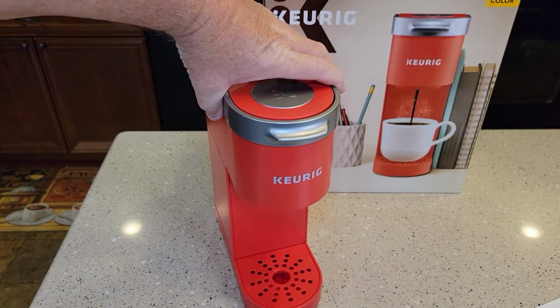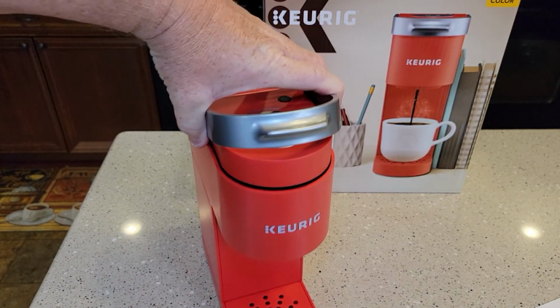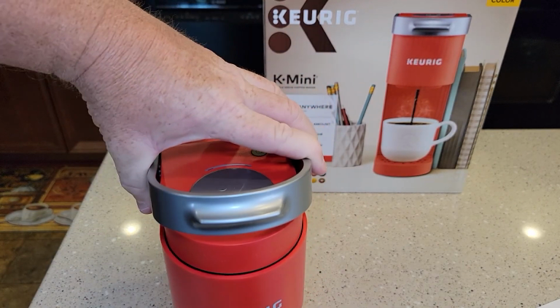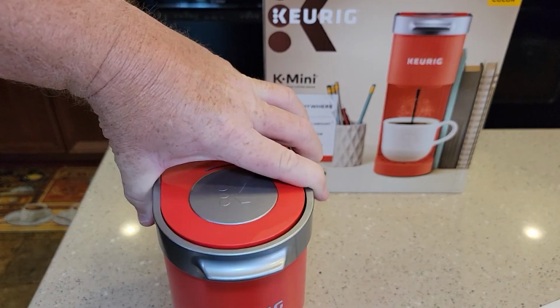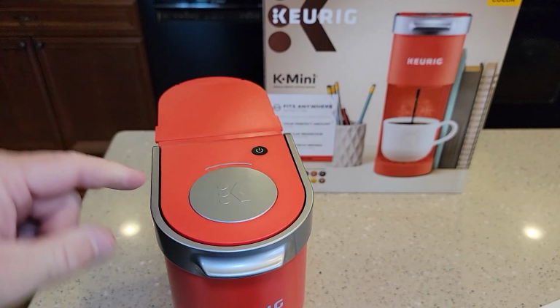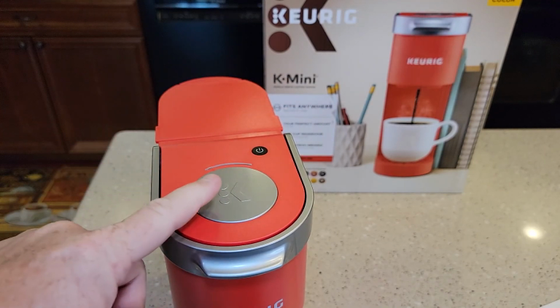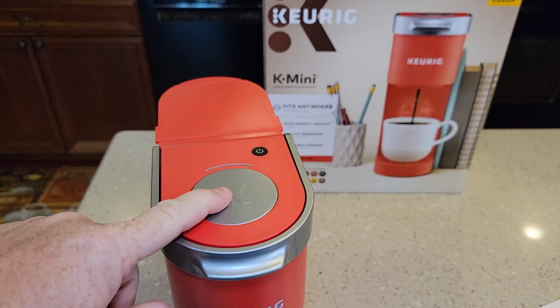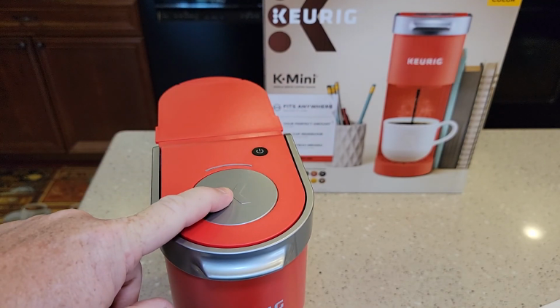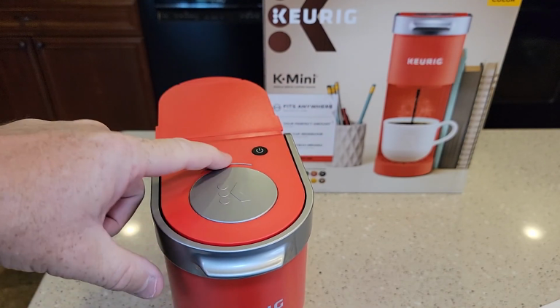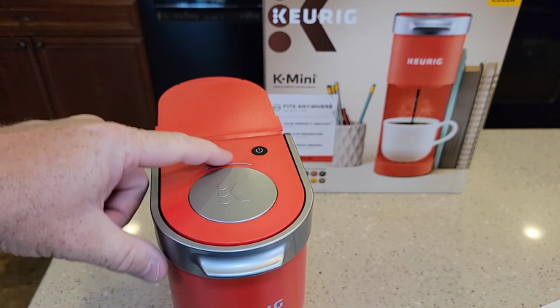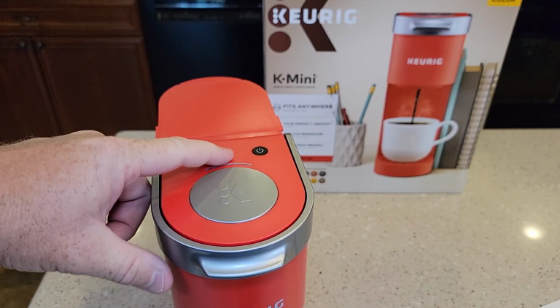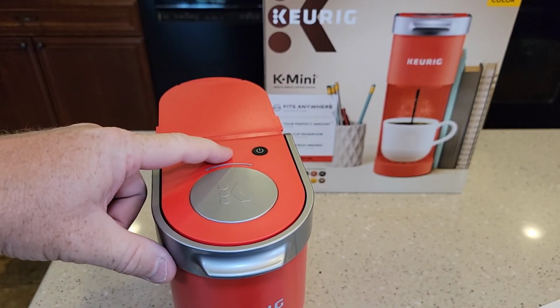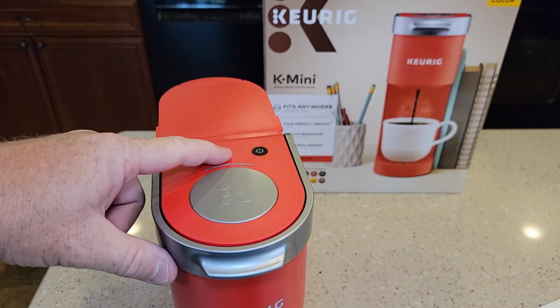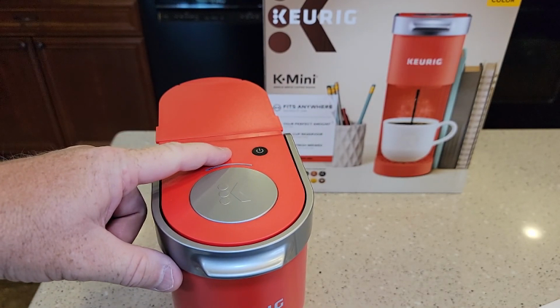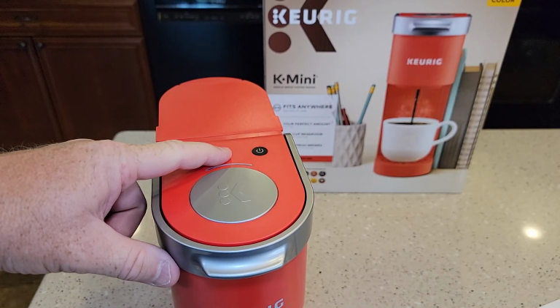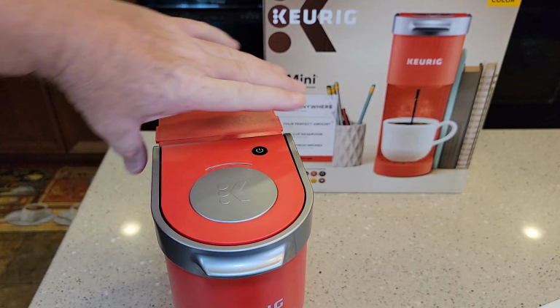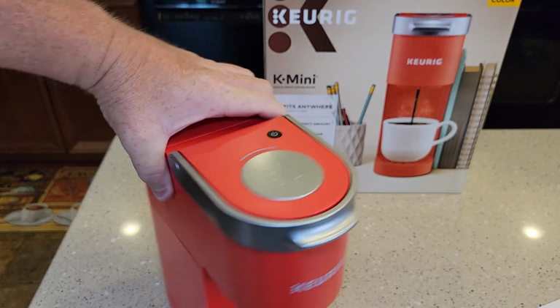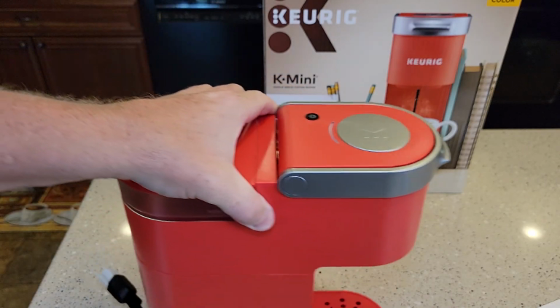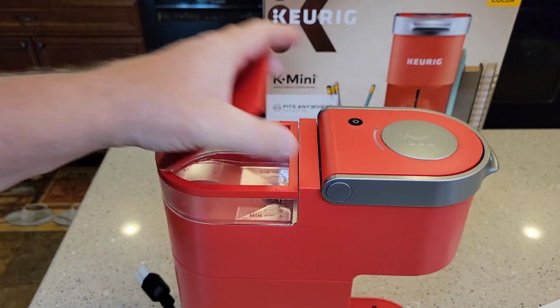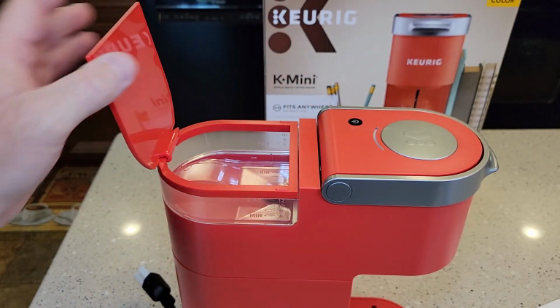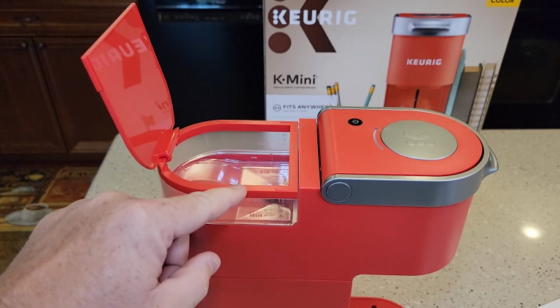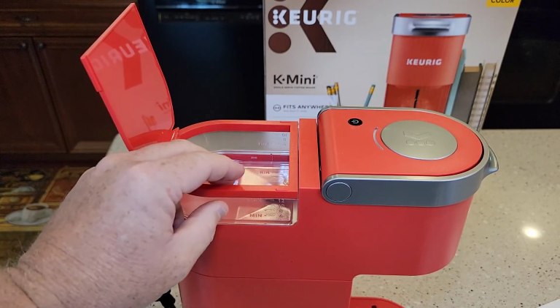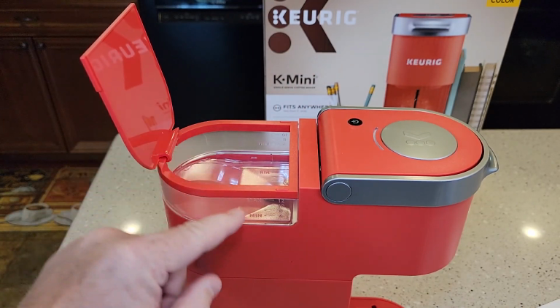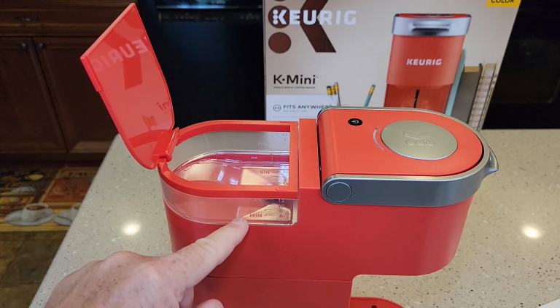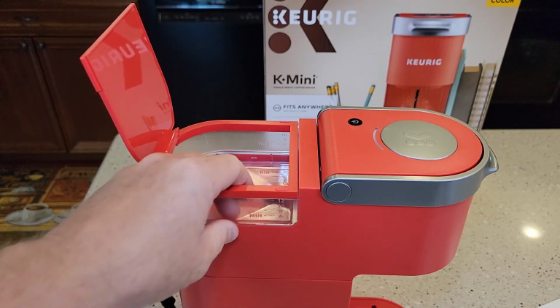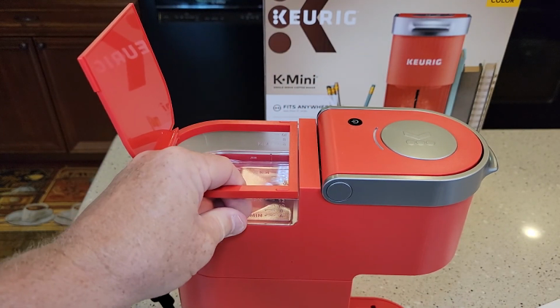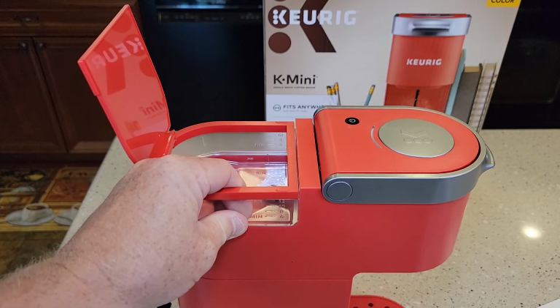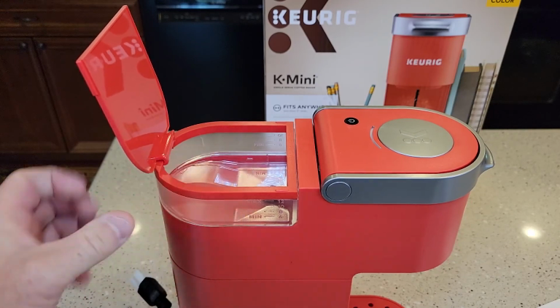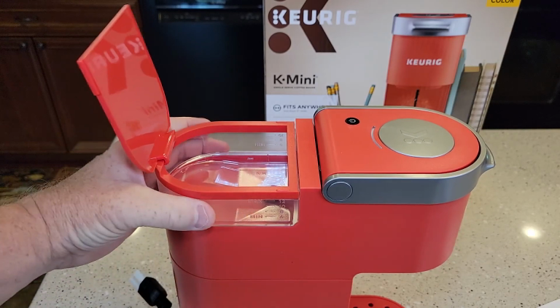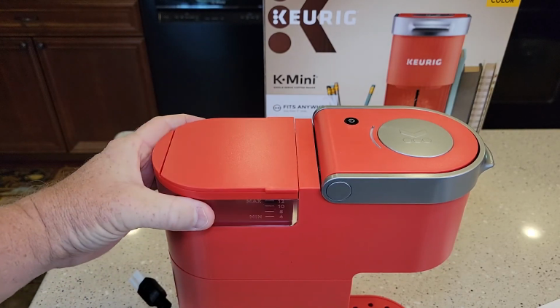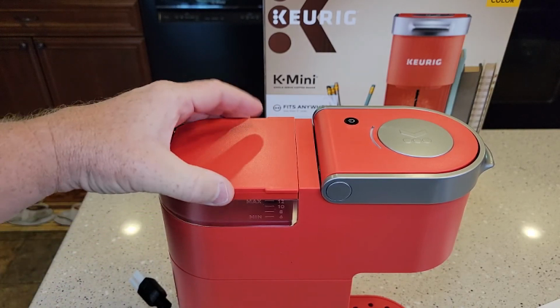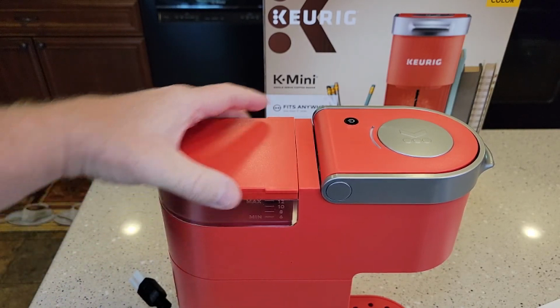So this is the K-Mini. It's just got a single brew button — it doesn't have a bold or strong button; that's the K-Mini Plus. And the water reservoir is not removable. On the K-Mini Plus you can remove the water reservoir, but on this one it's a fixed water reservoir.